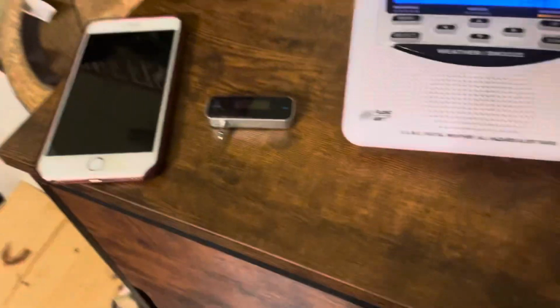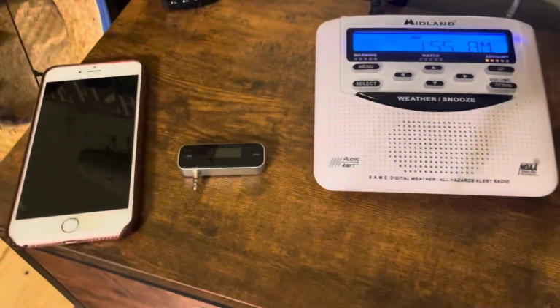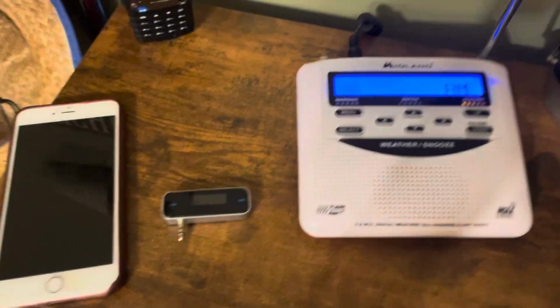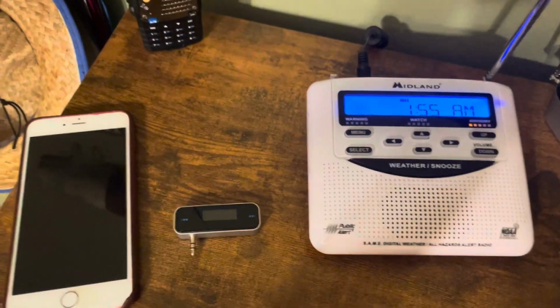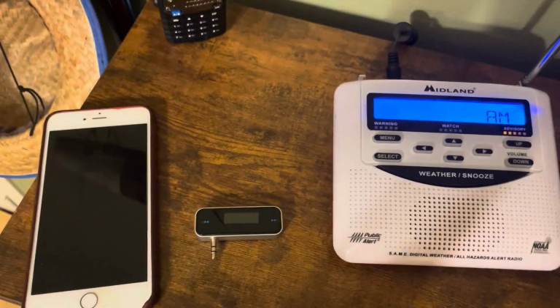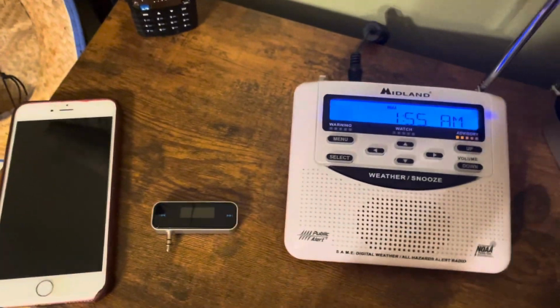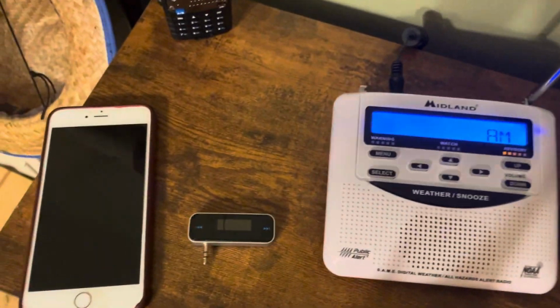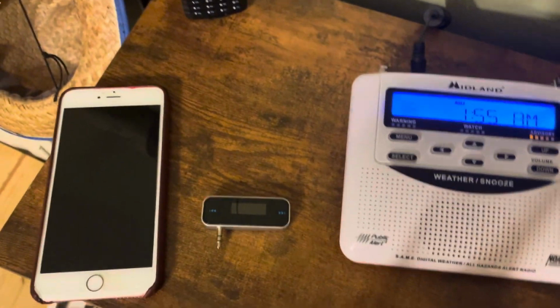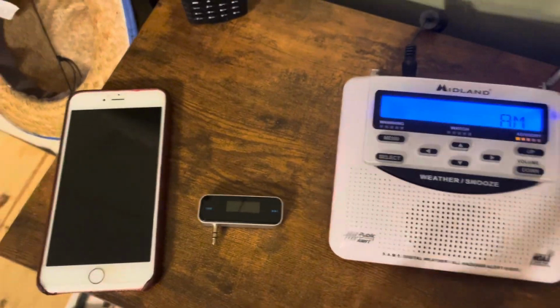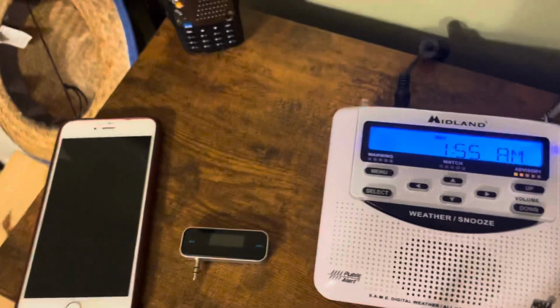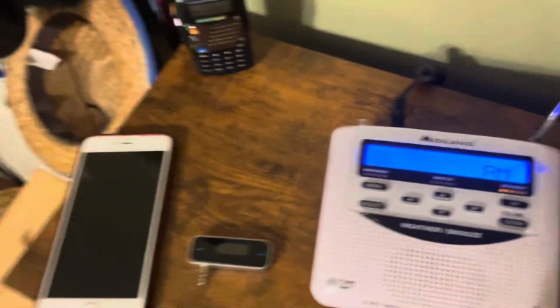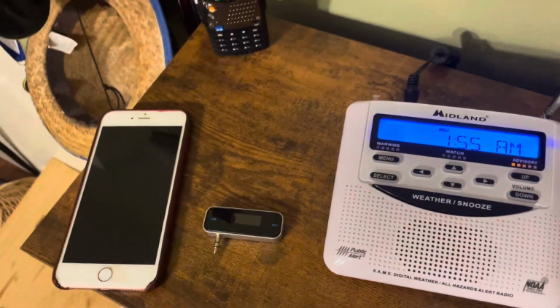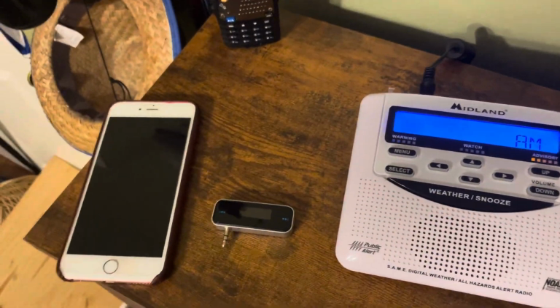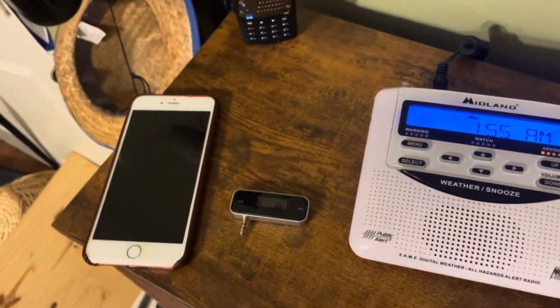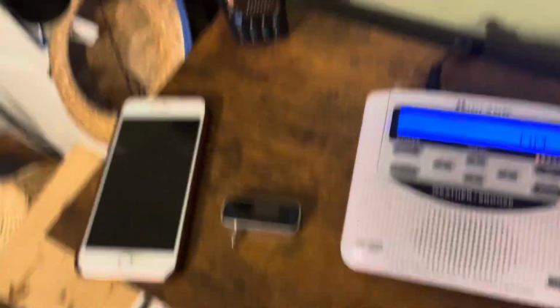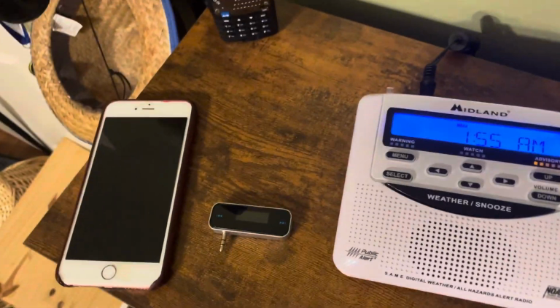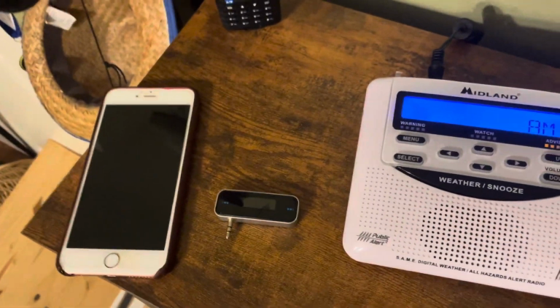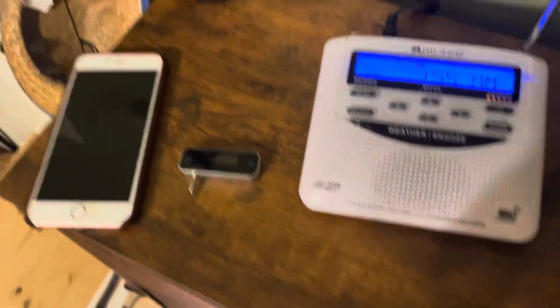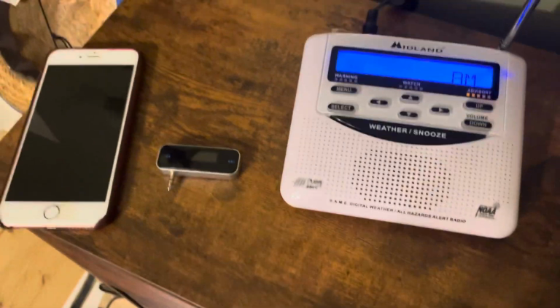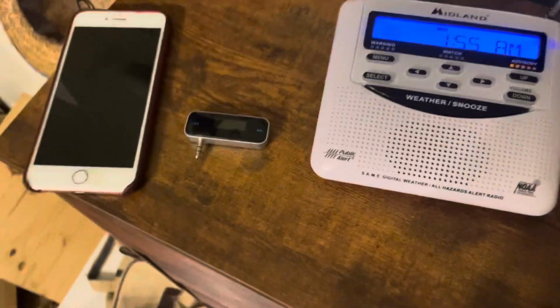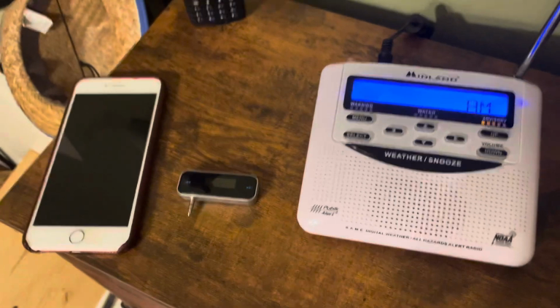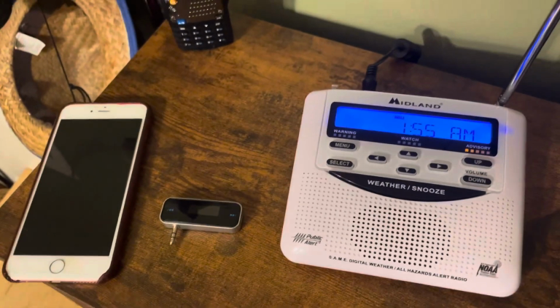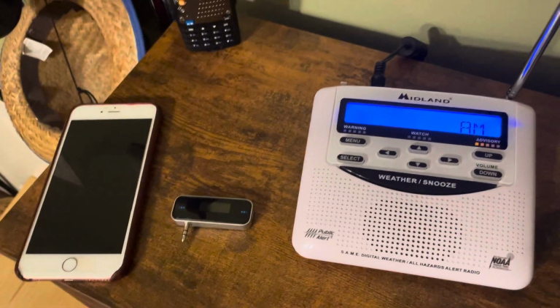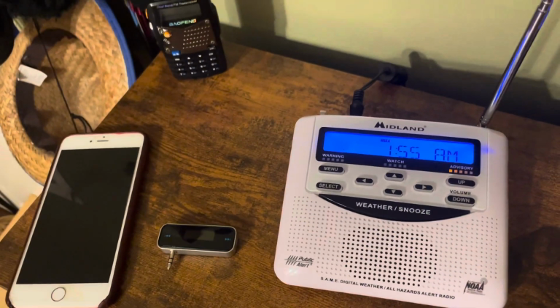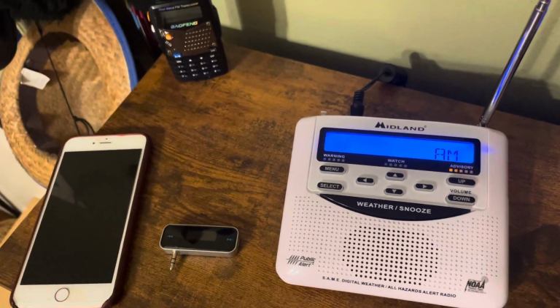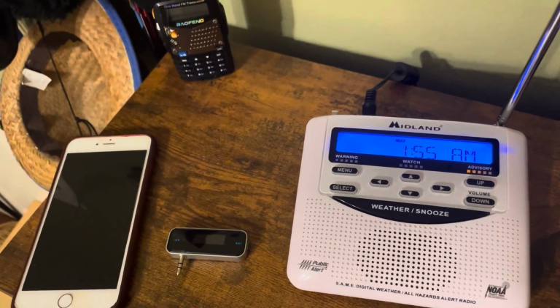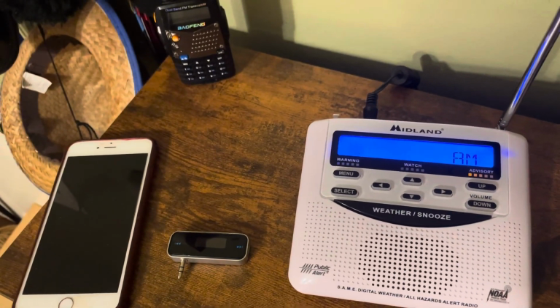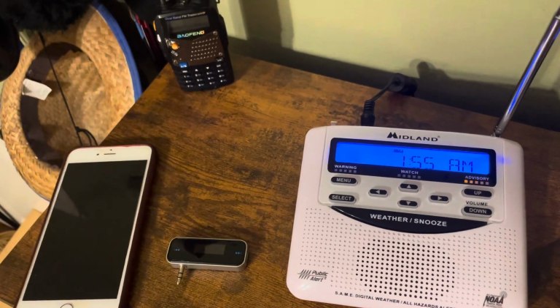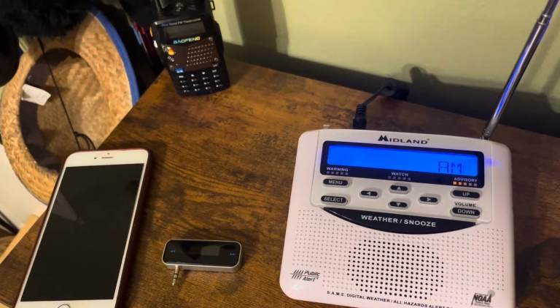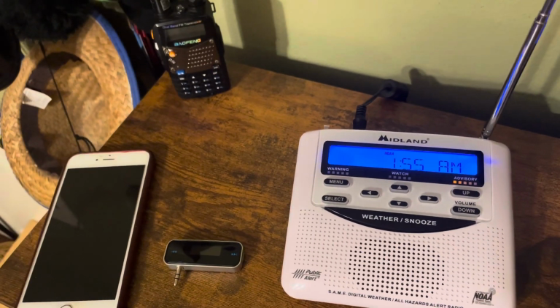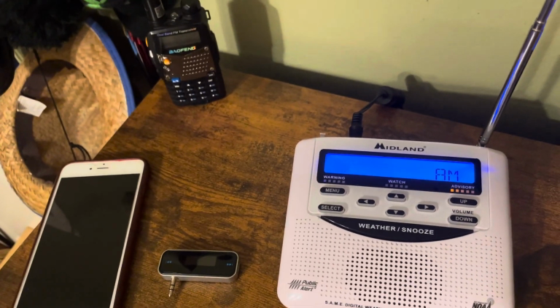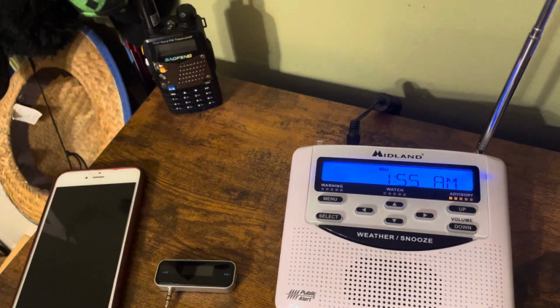Welcome. So today I'll be making a tutorial on how to self-activate NOAA weather radios in 2024. Starting off with a disclaimer: I'm not responsible for any illegal activations of the Emergency Alert System, WEA, or NOAA weather radio tampering.